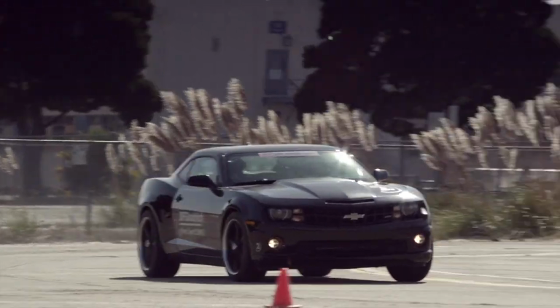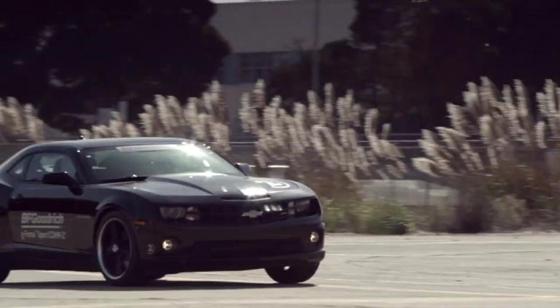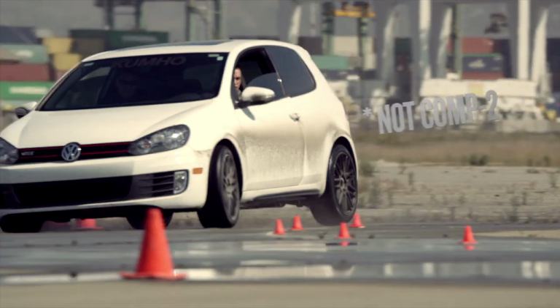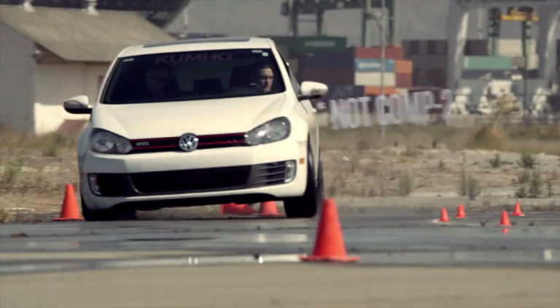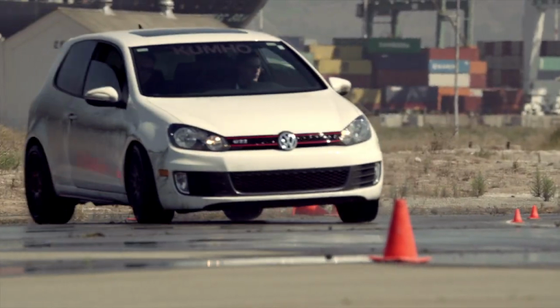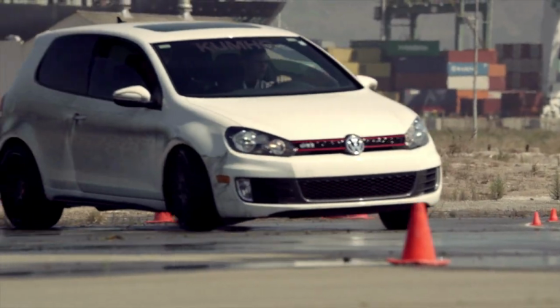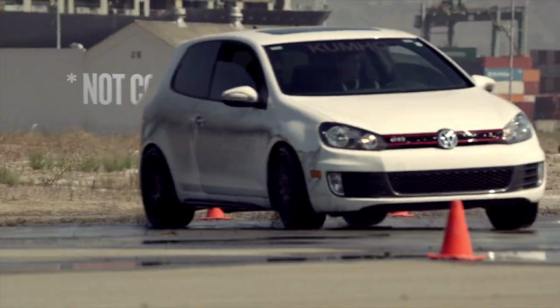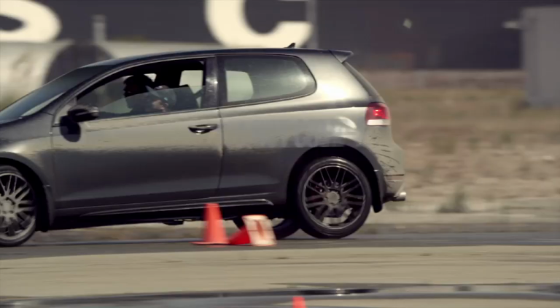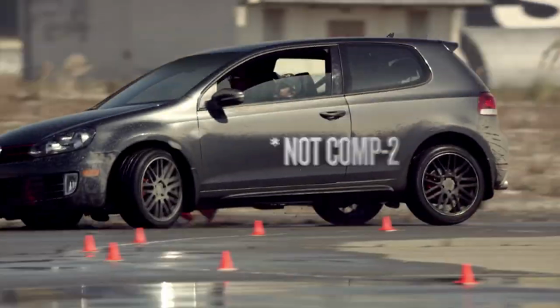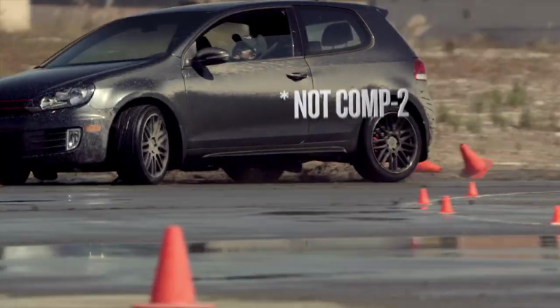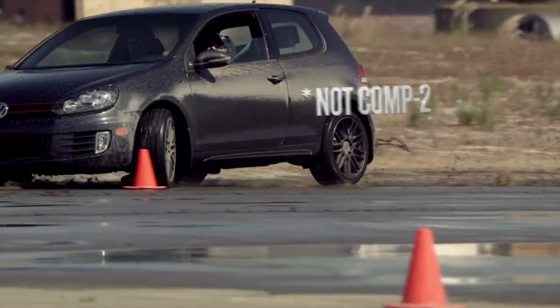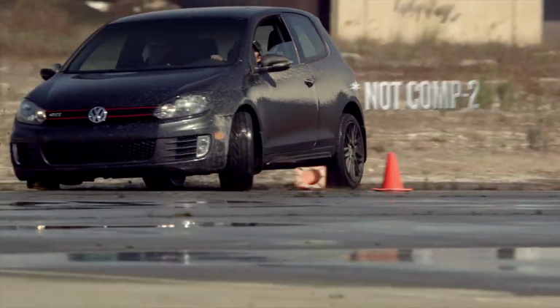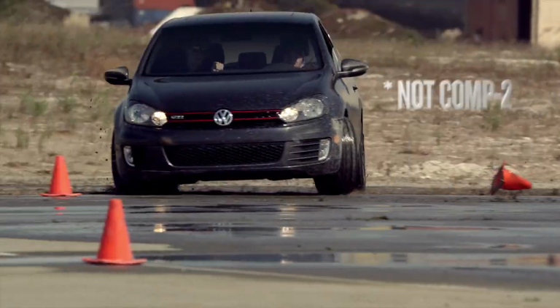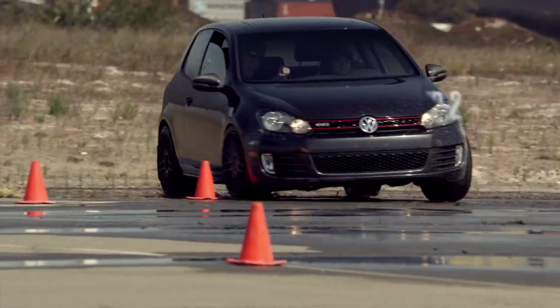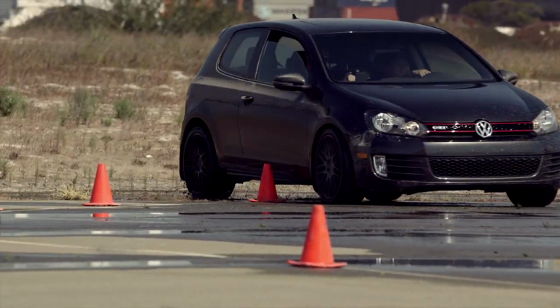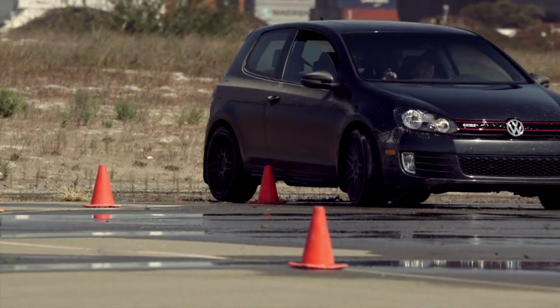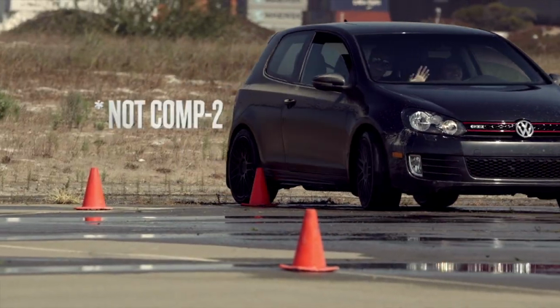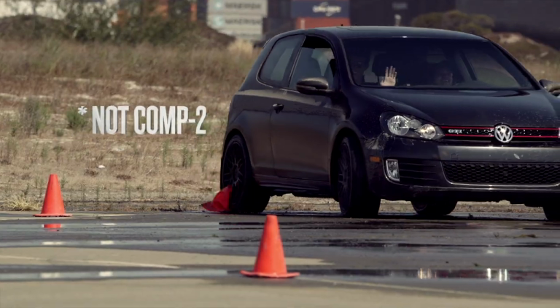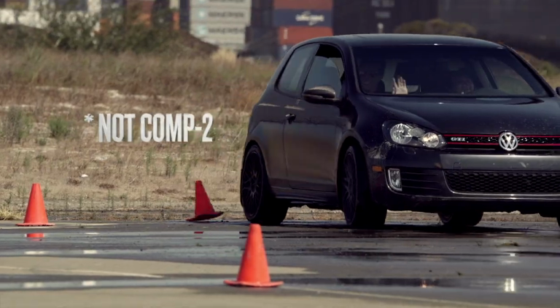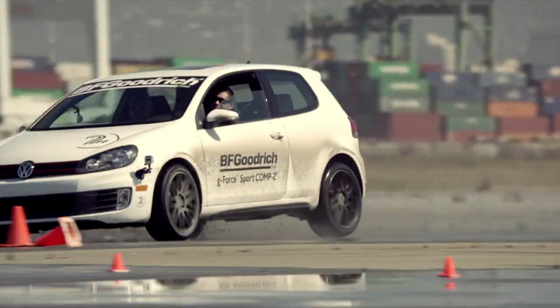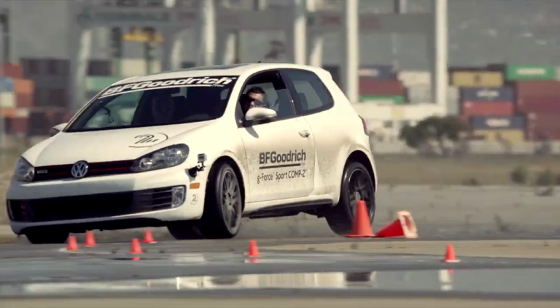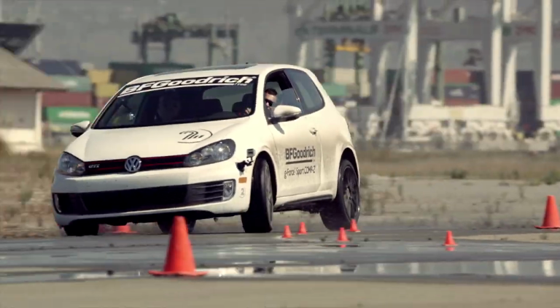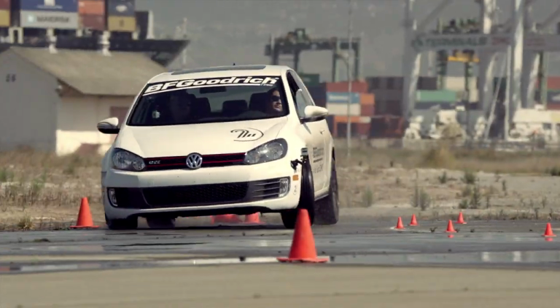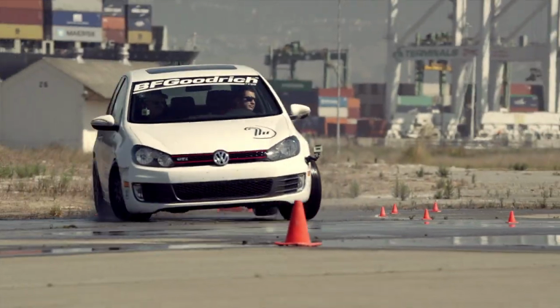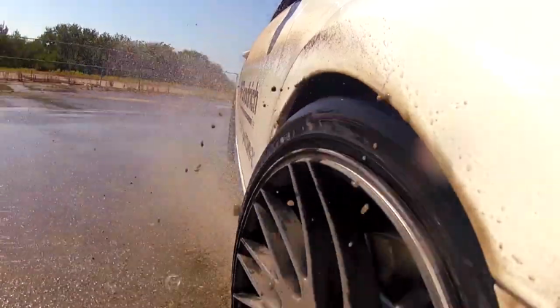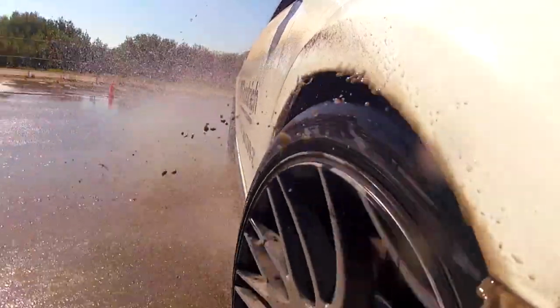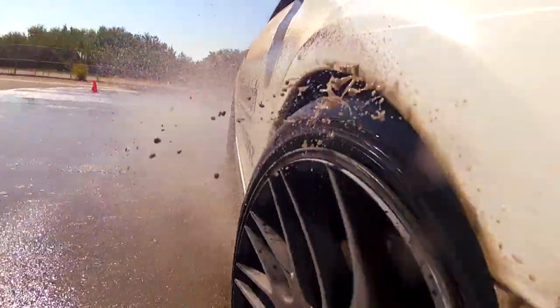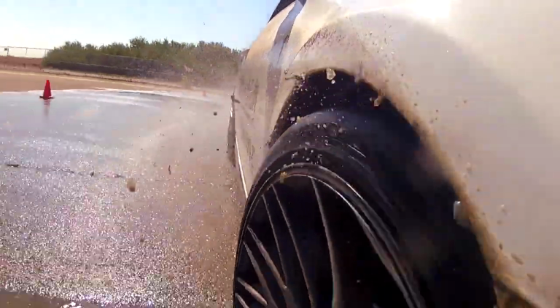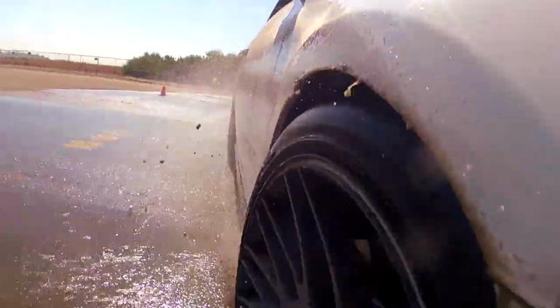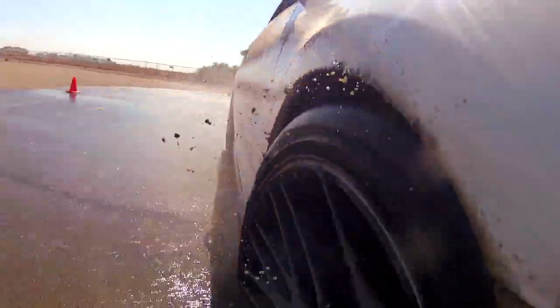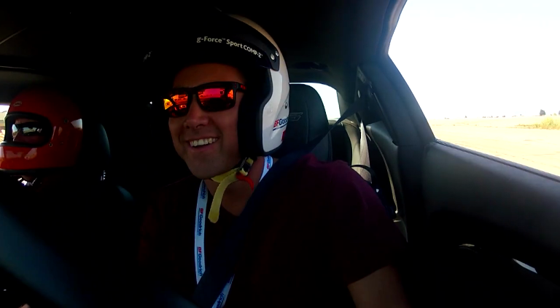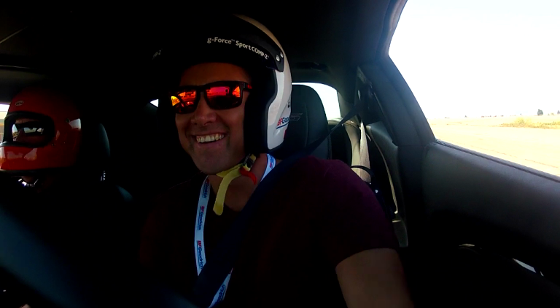Oh, don't hit him! Don't hit him! You're a cone murderer. Very nice — you notice how well the car responded? It's awesome.